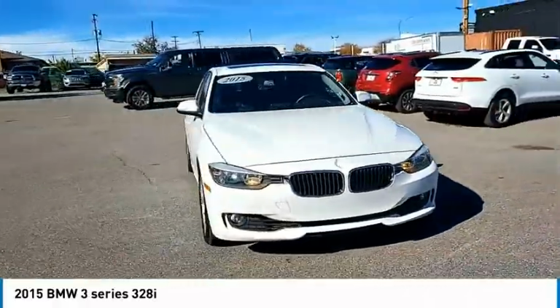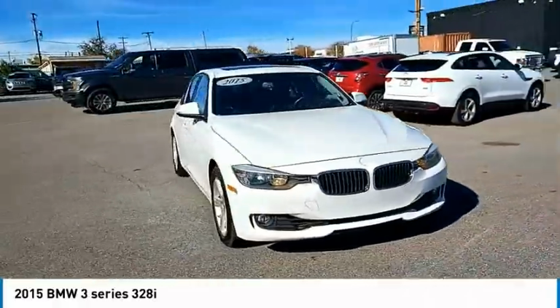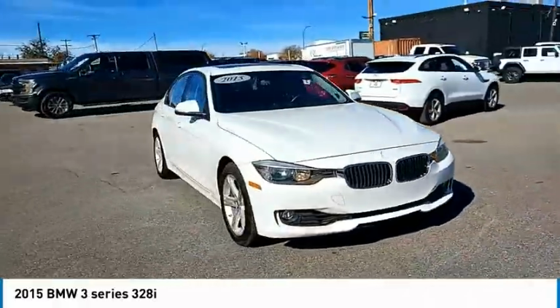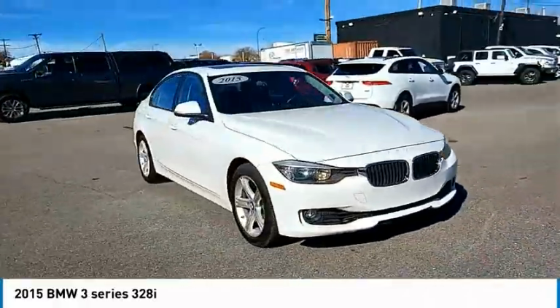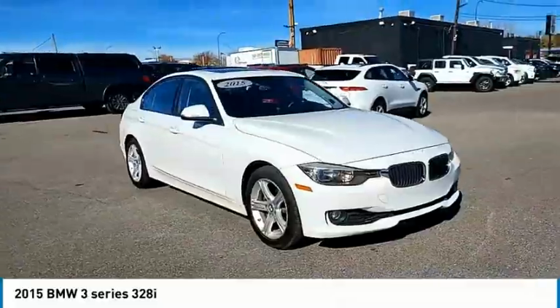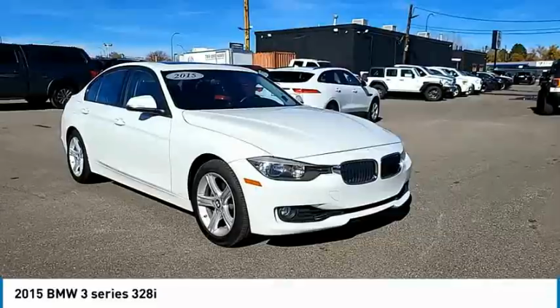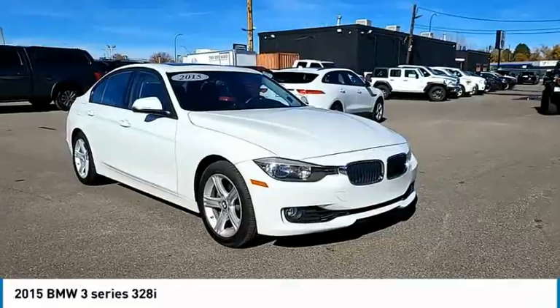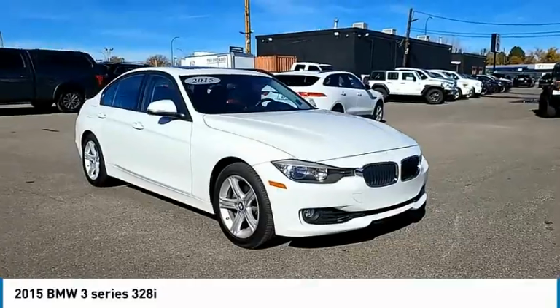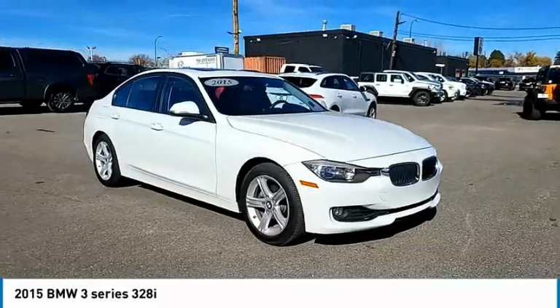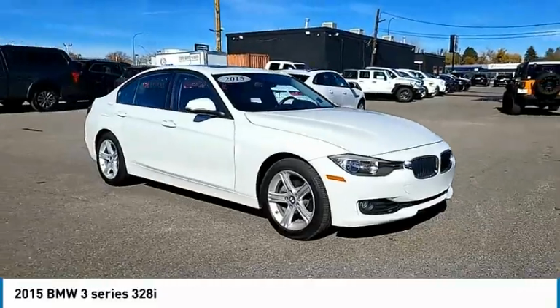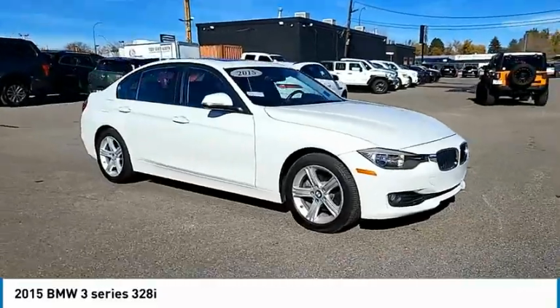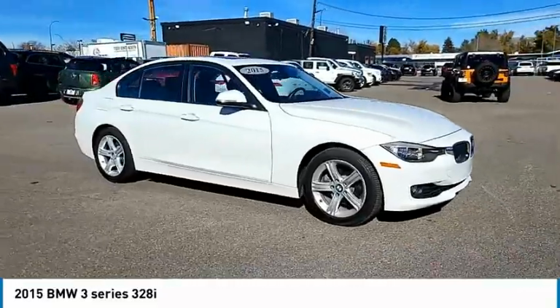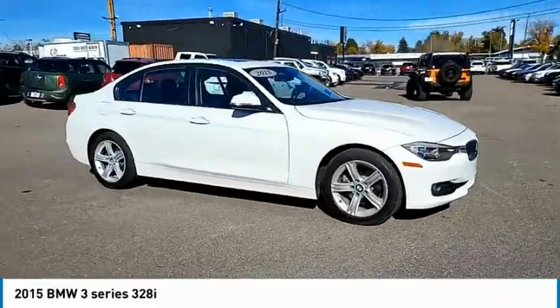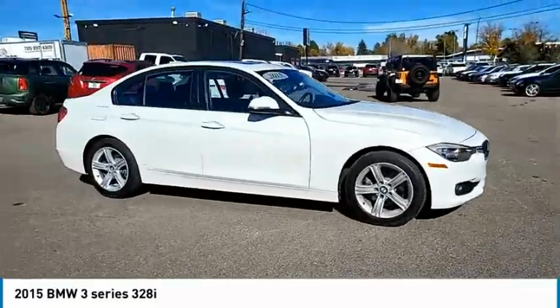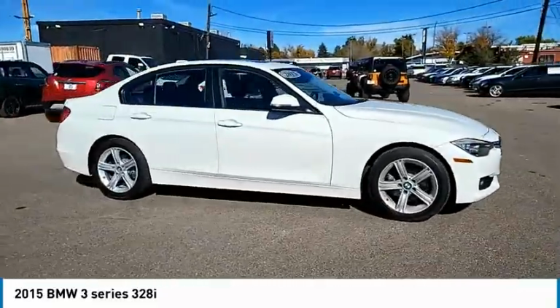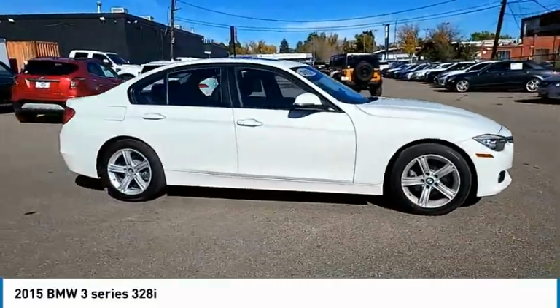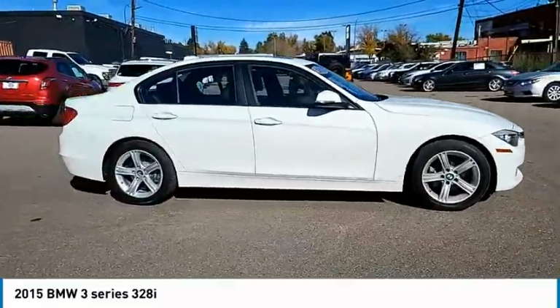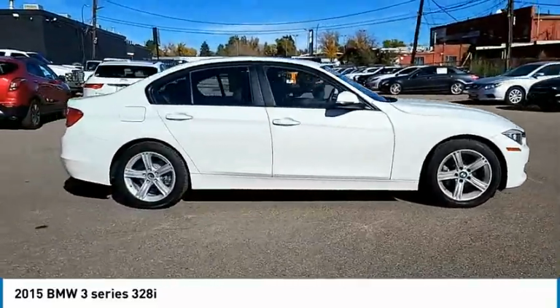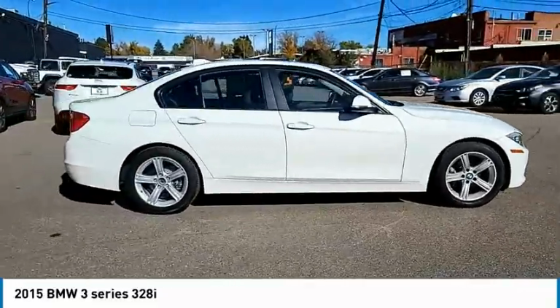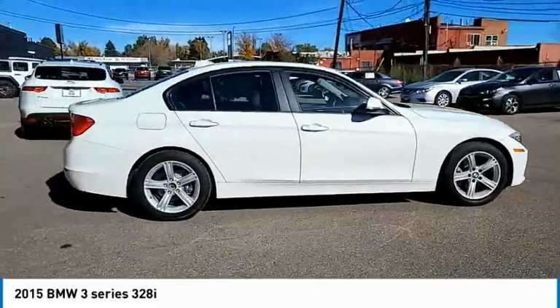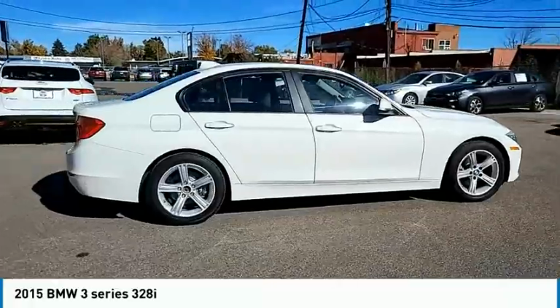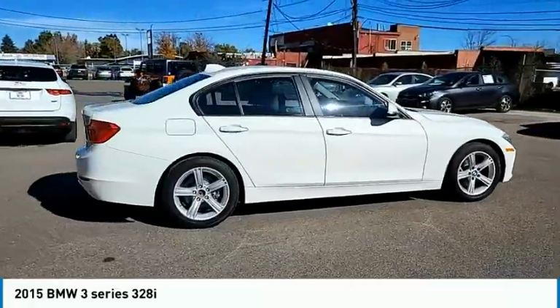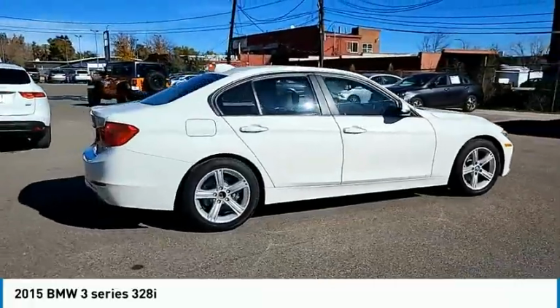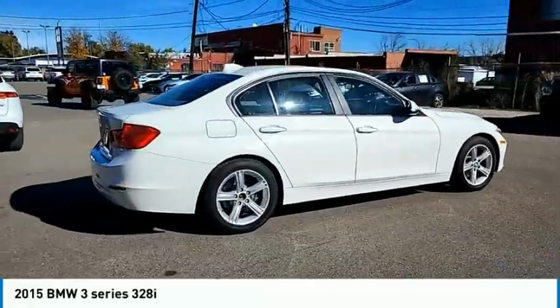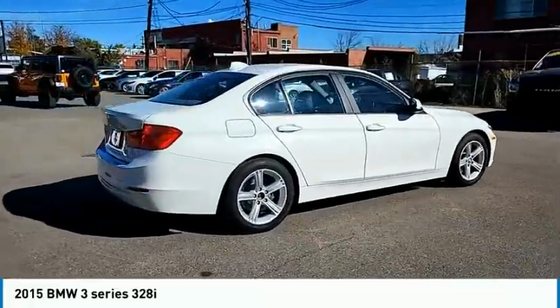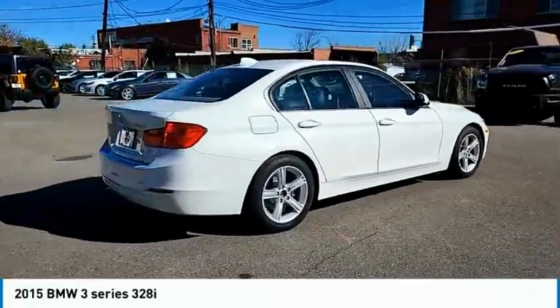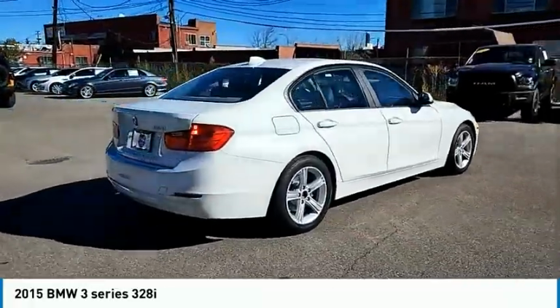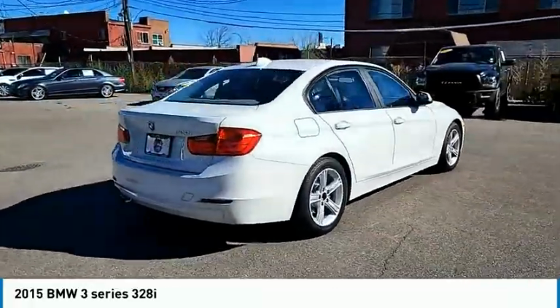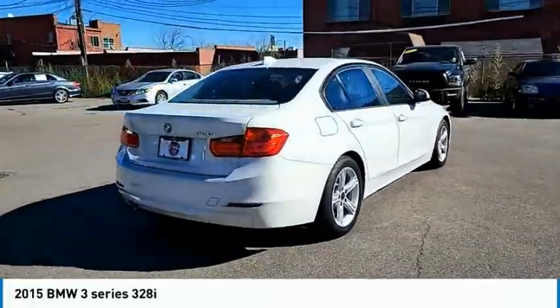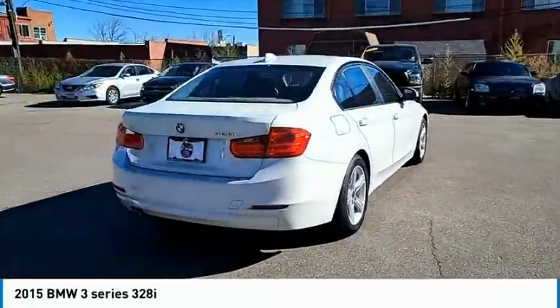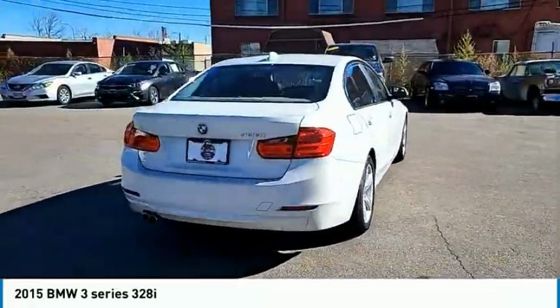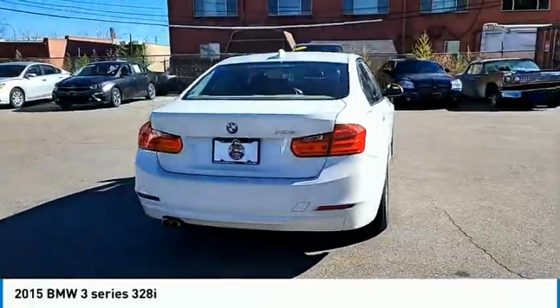Universal garage door opener, fog lights, trip computer, outside temperature gauge, satellite radio, body color door handles, power rear window sunshade.